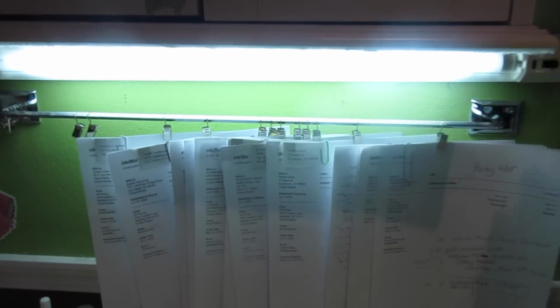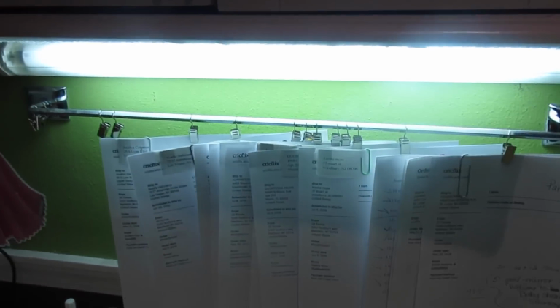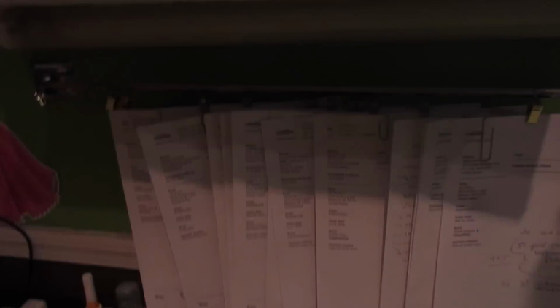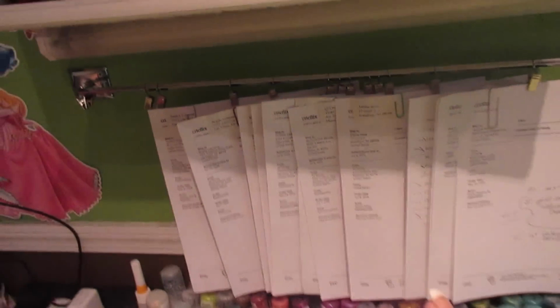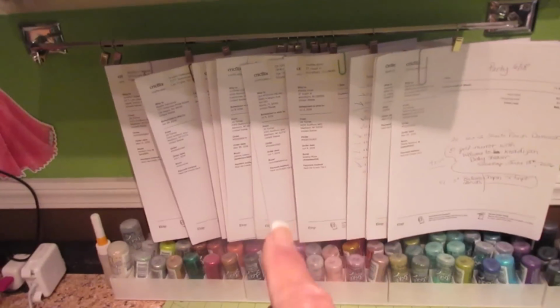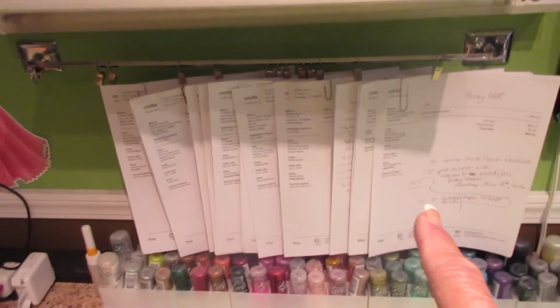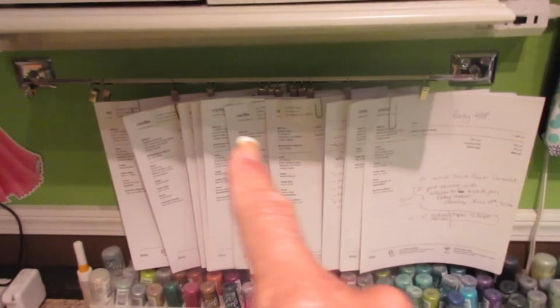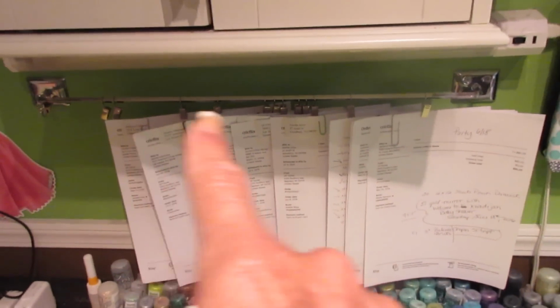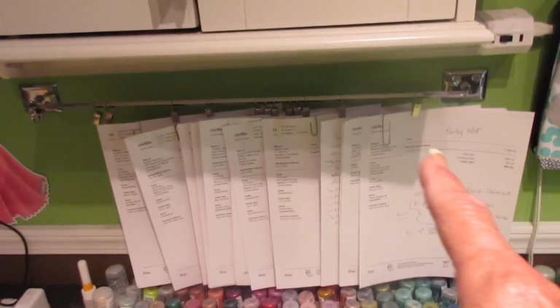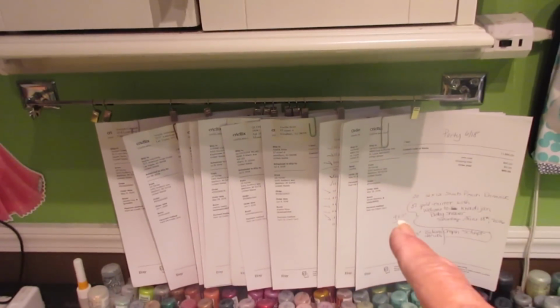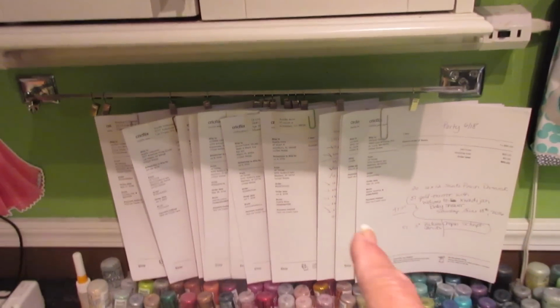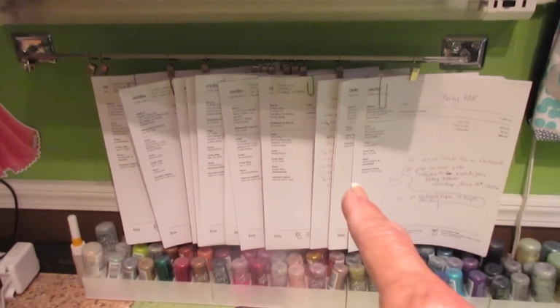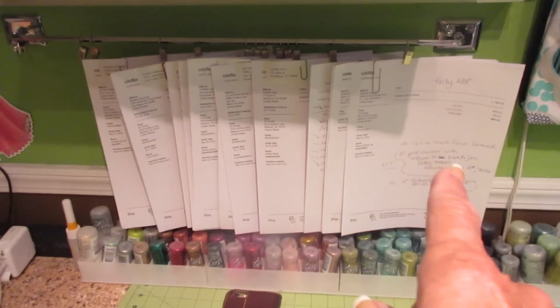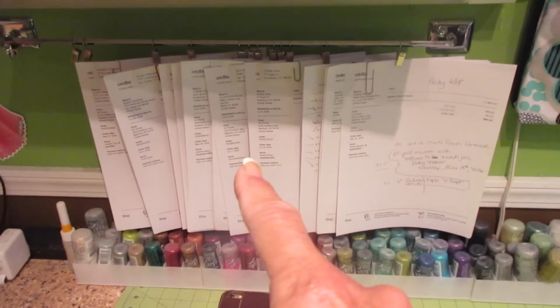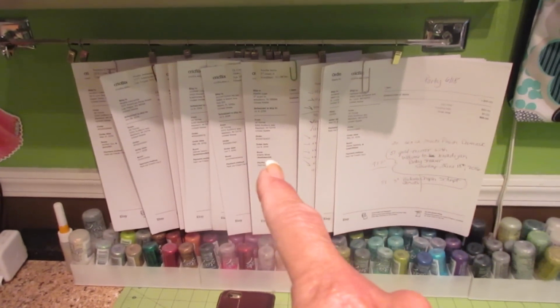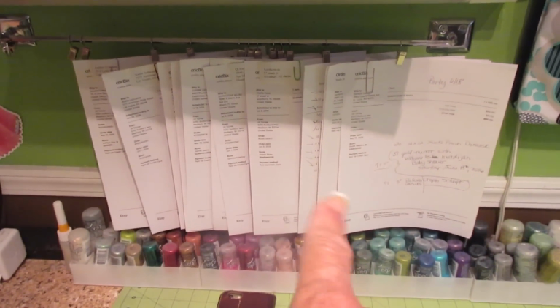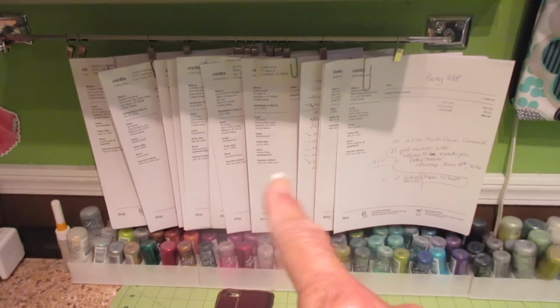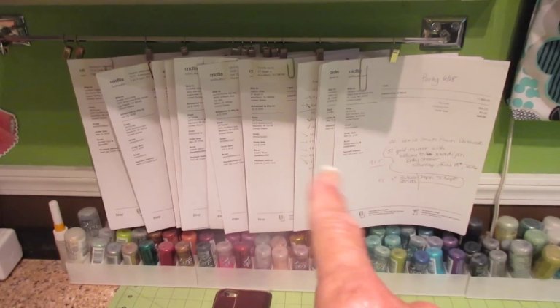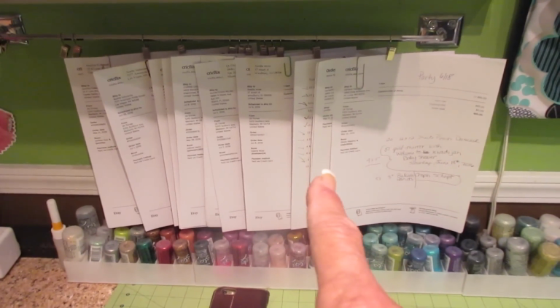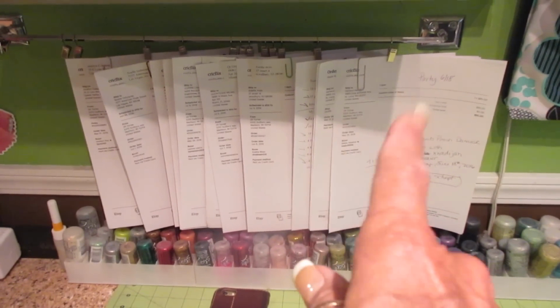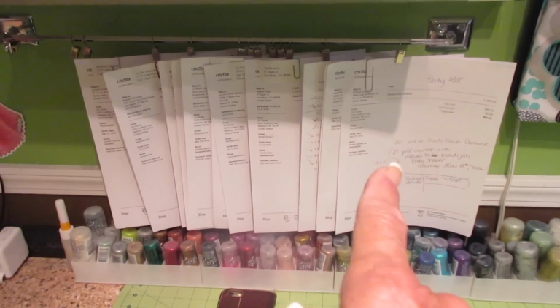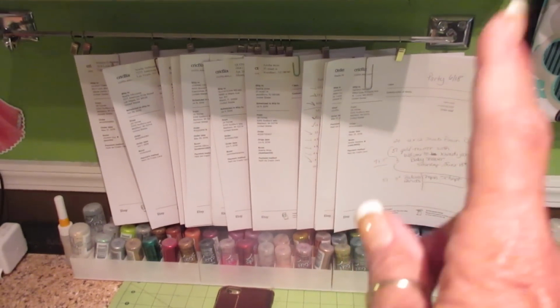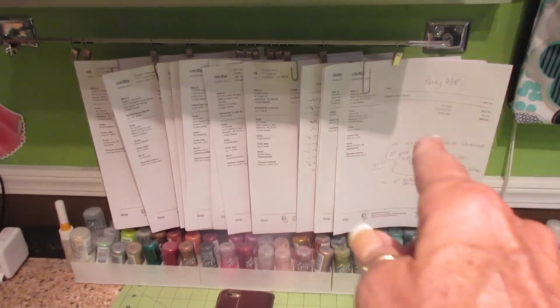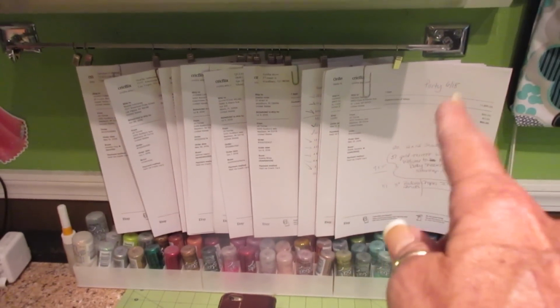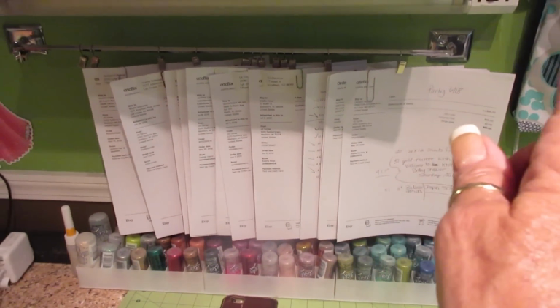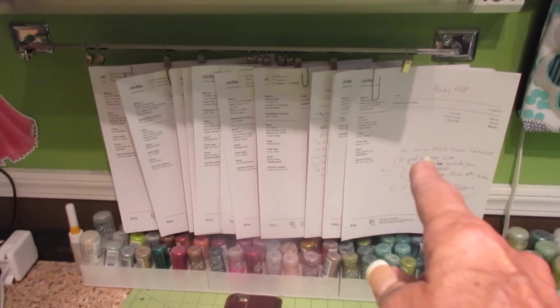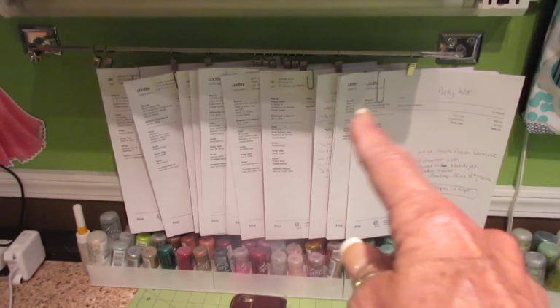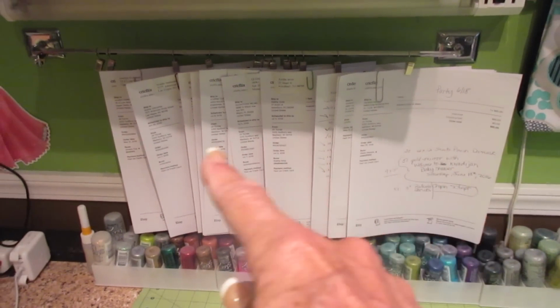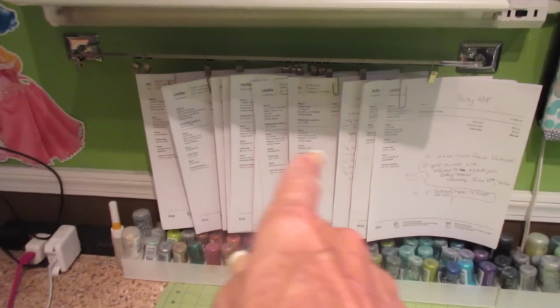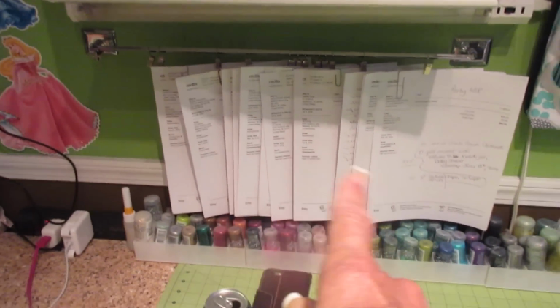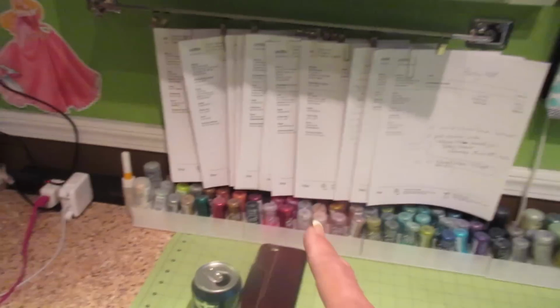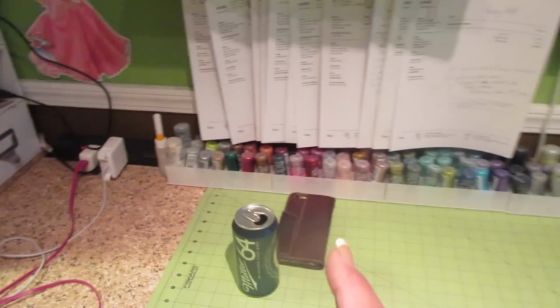I'll turn this light off. This is how I now put my orders — I pin them up with the clips so that I can get at them and keep them organized. And I put the date of the order and all of that right on my invoices.